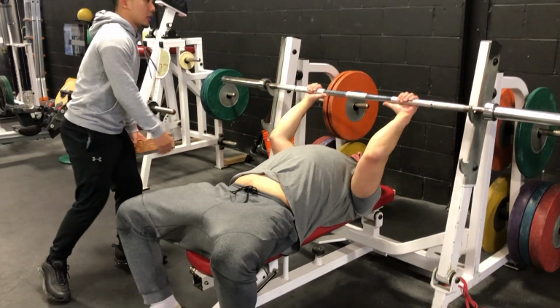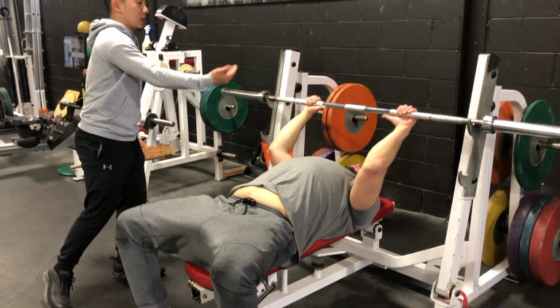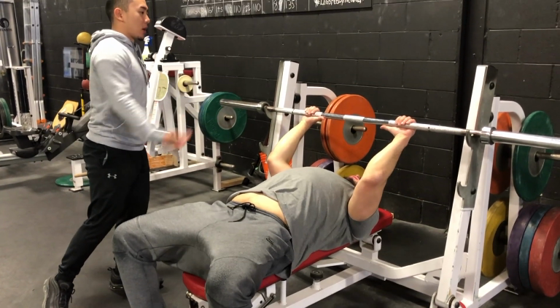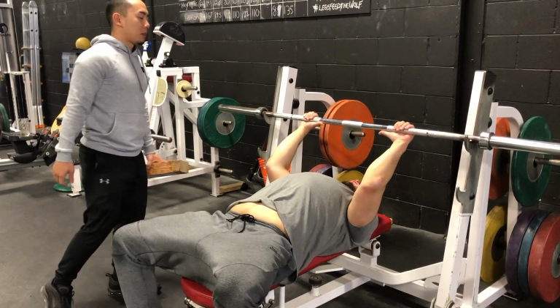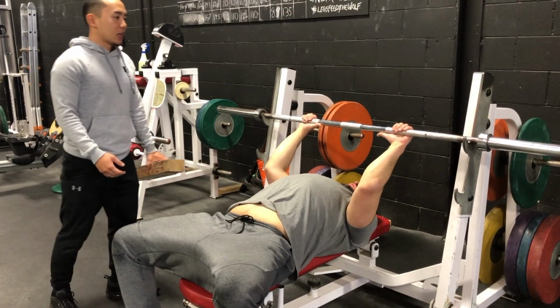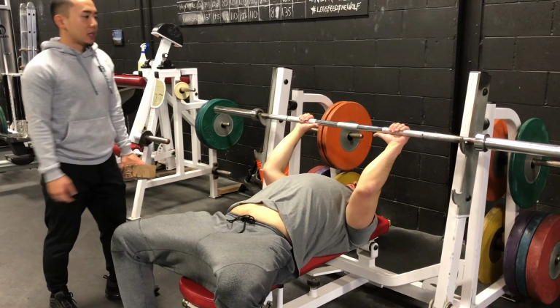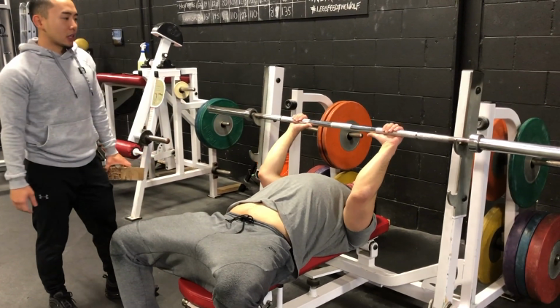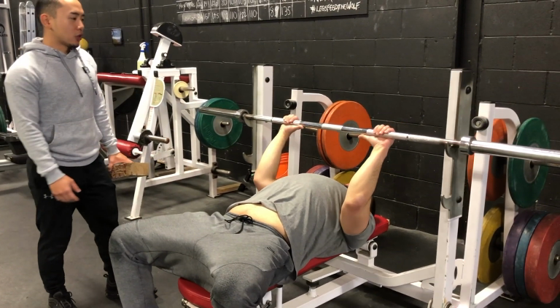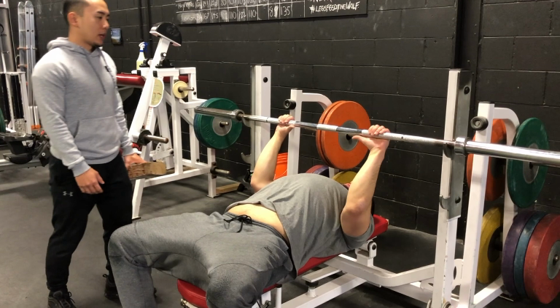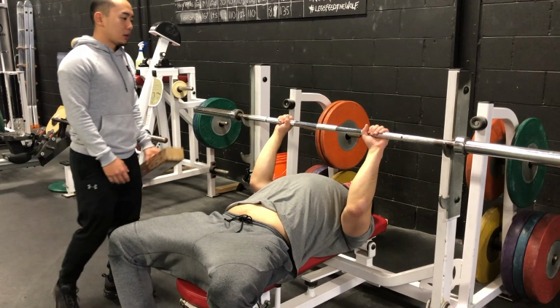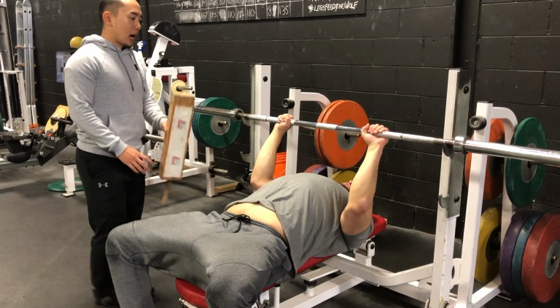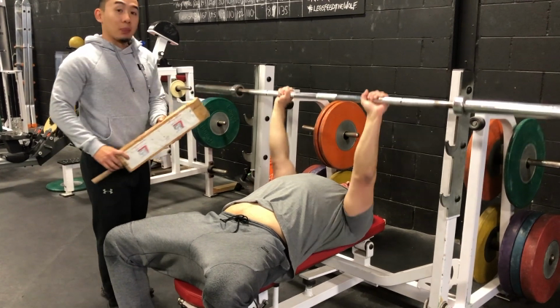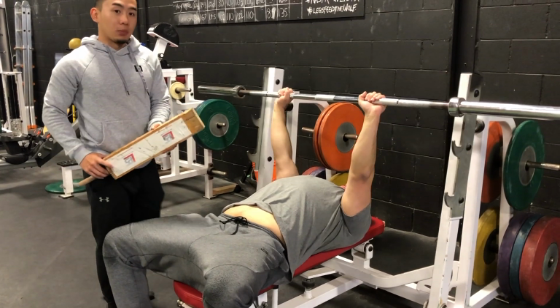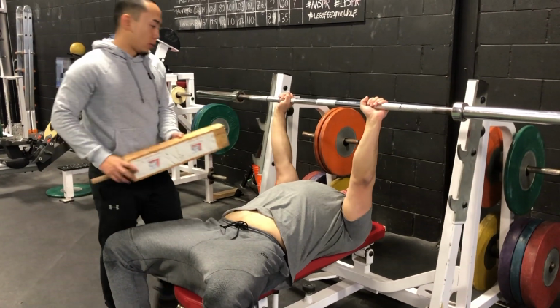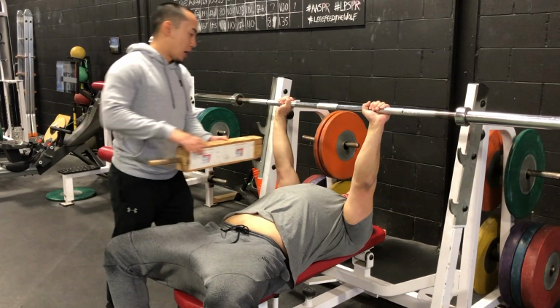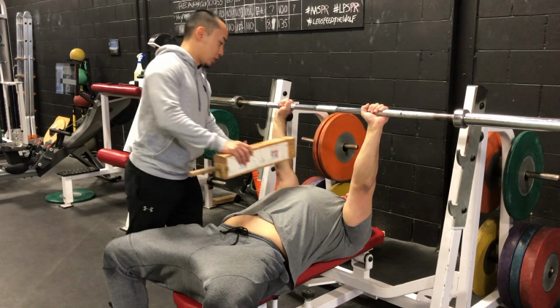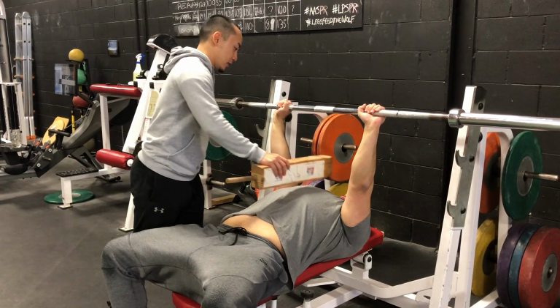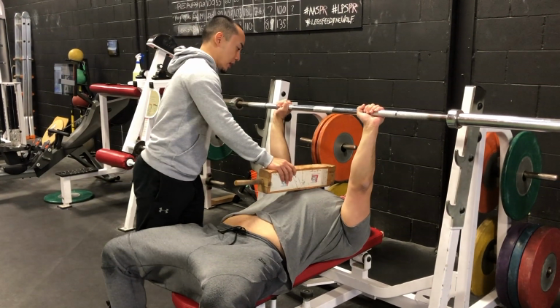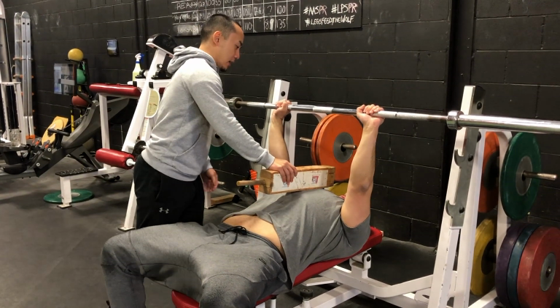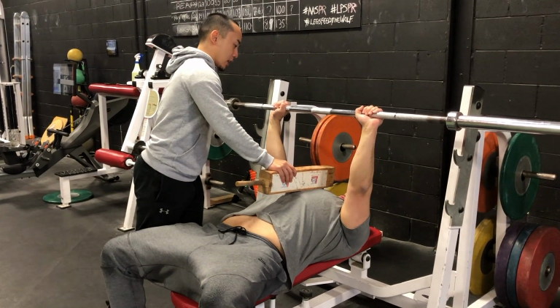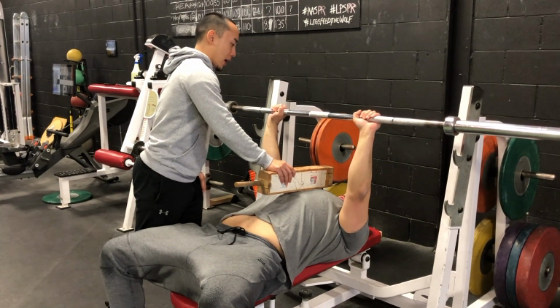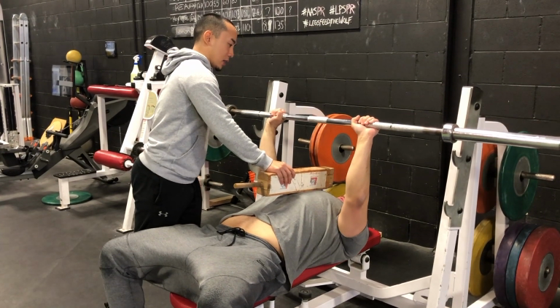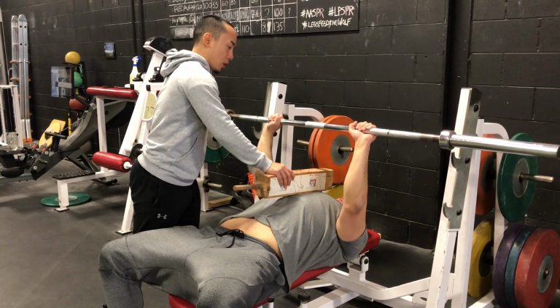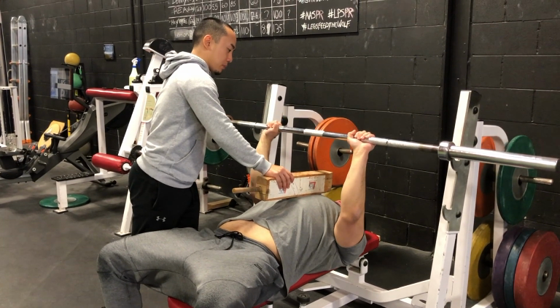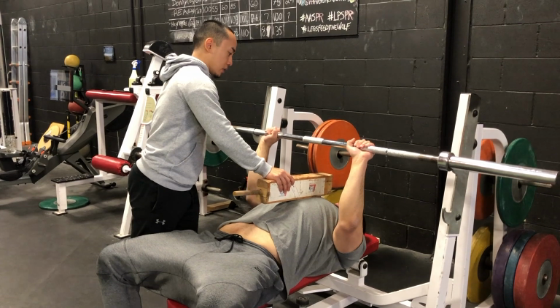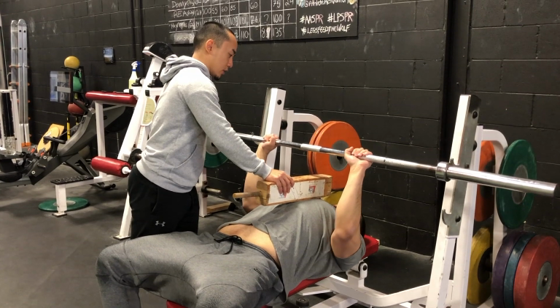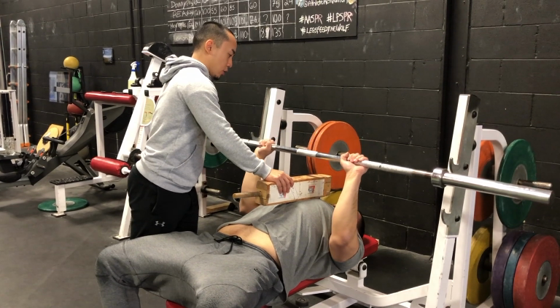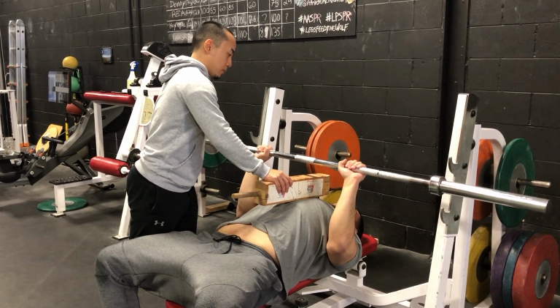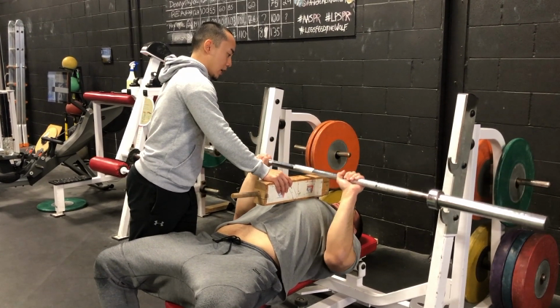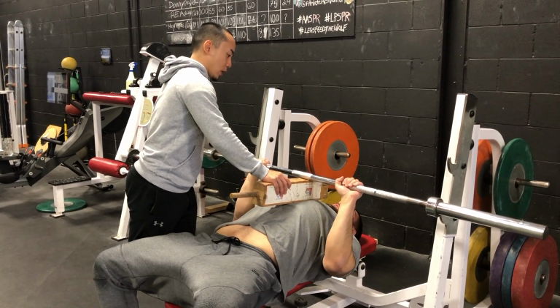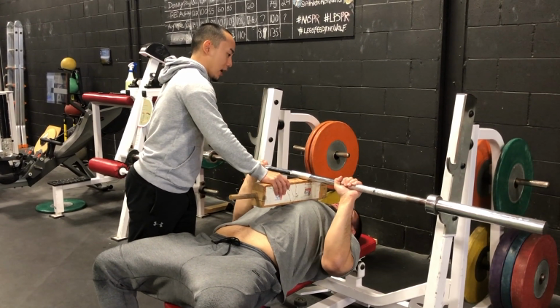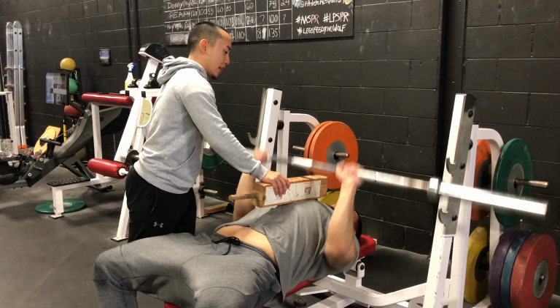He's going to lift the bar up. He's going to control it down — I'm going to place the board right on his chest. He's going to pause at the board. Nice control. Pause for one and up fast.